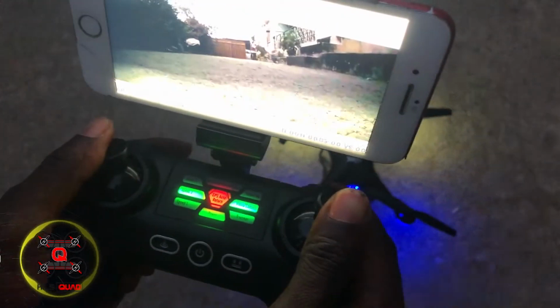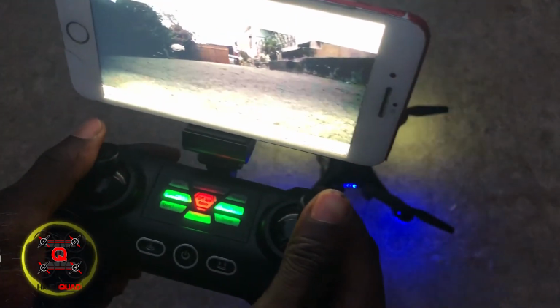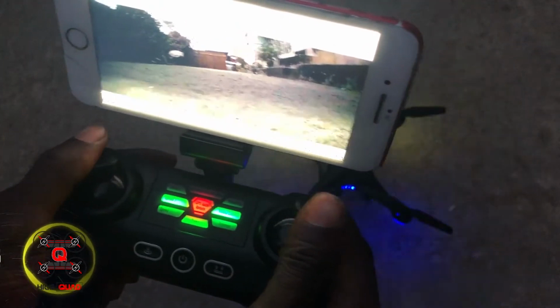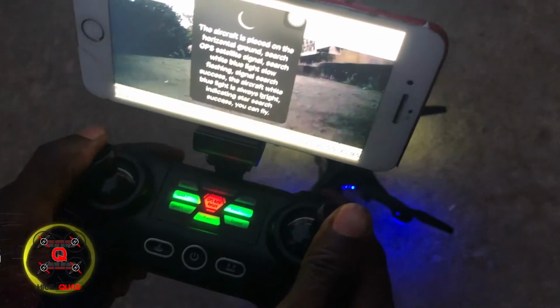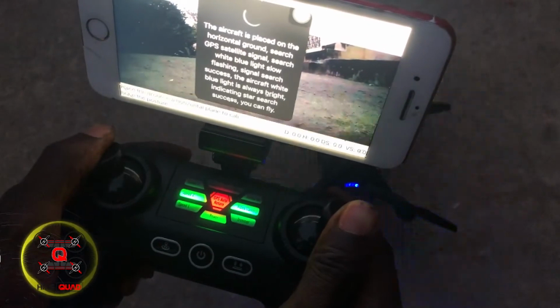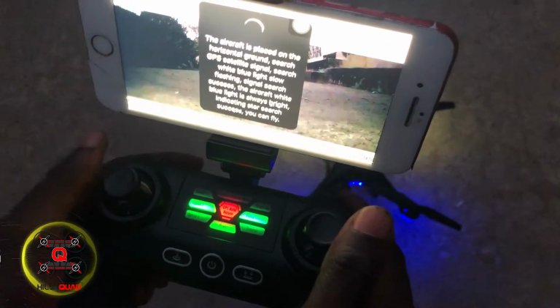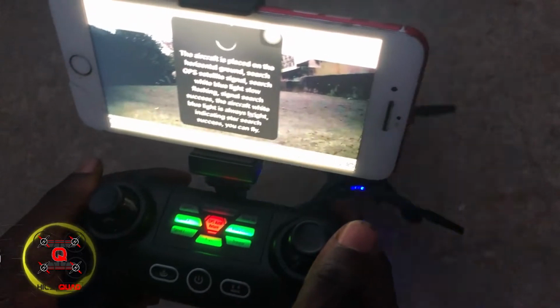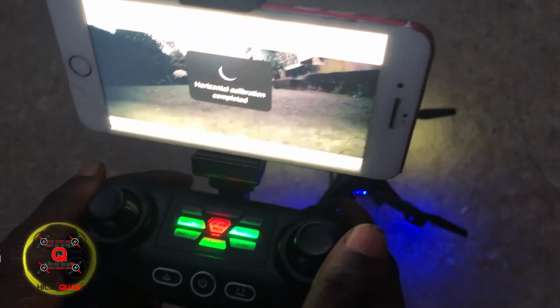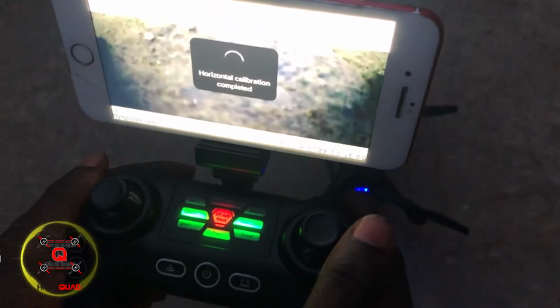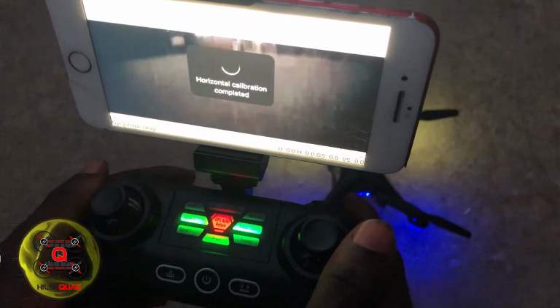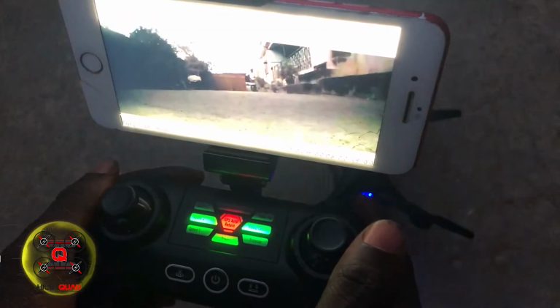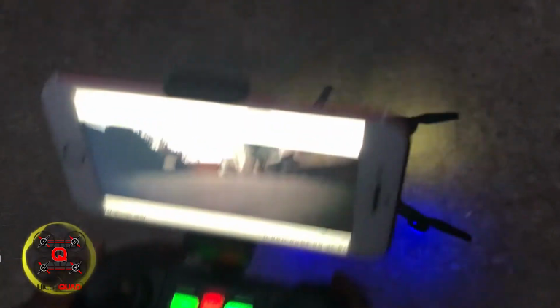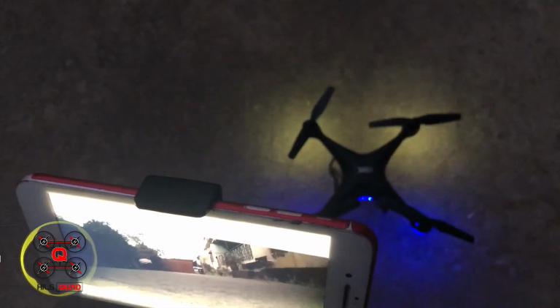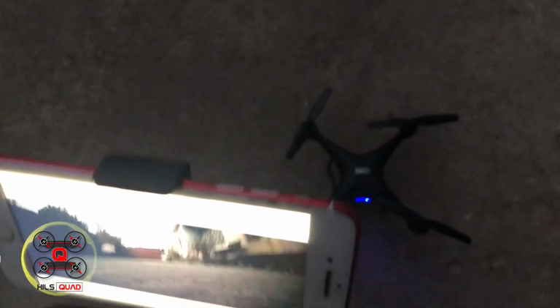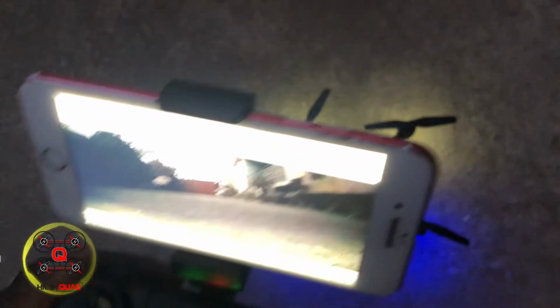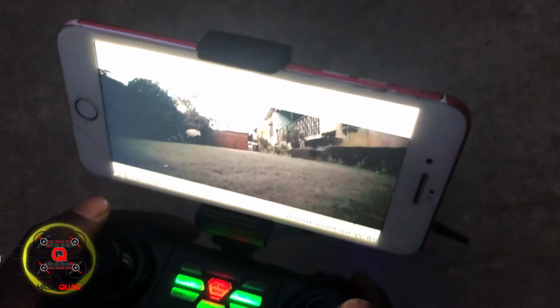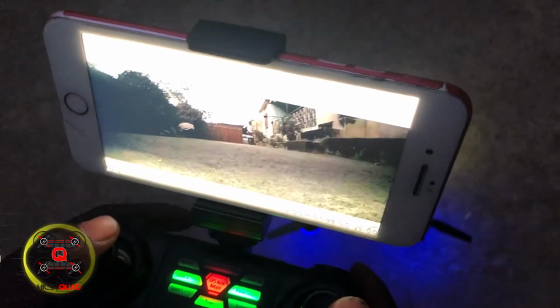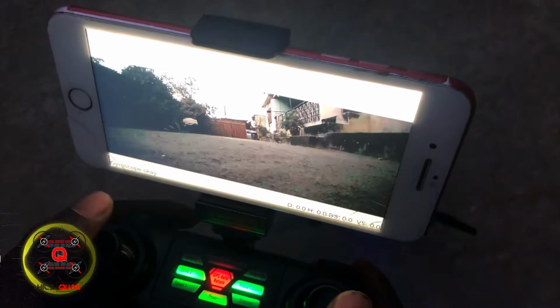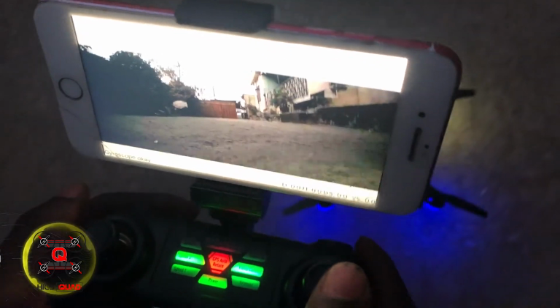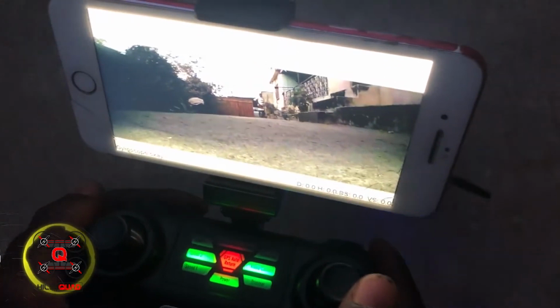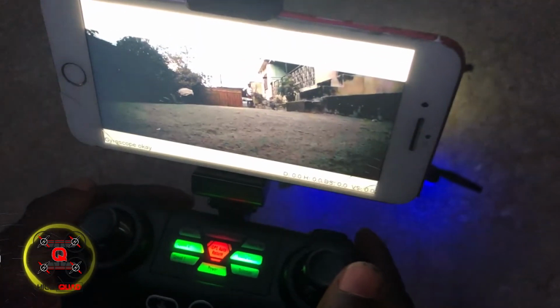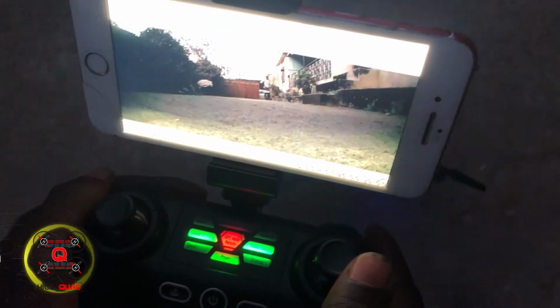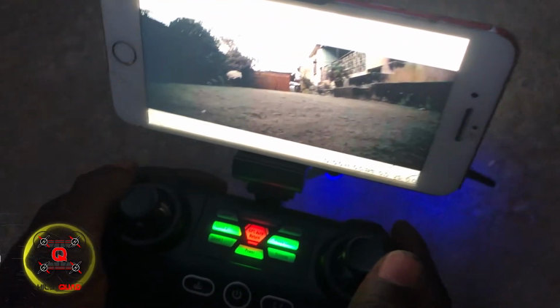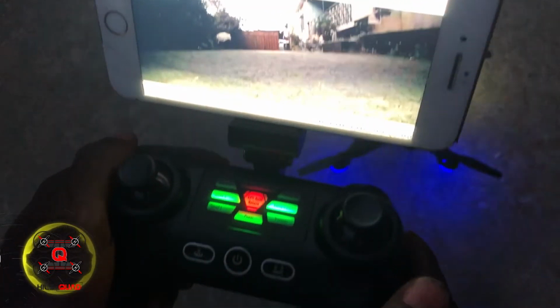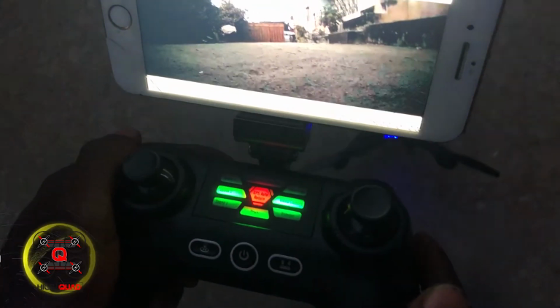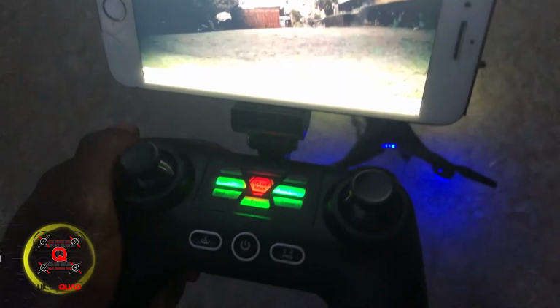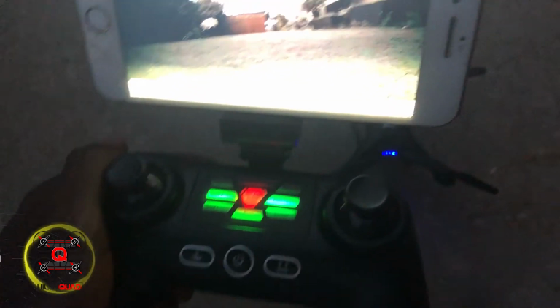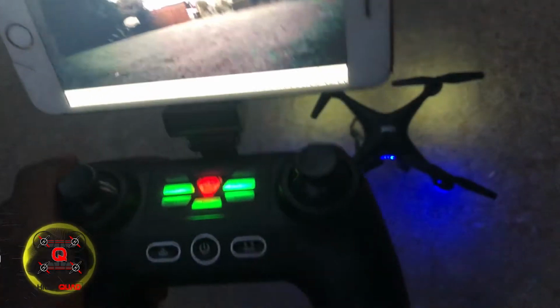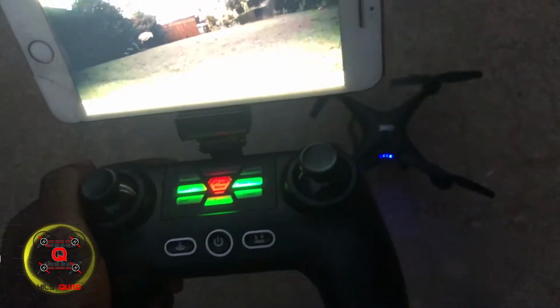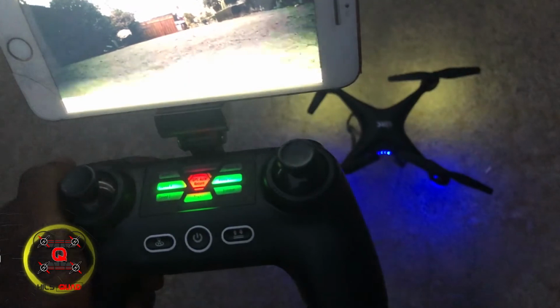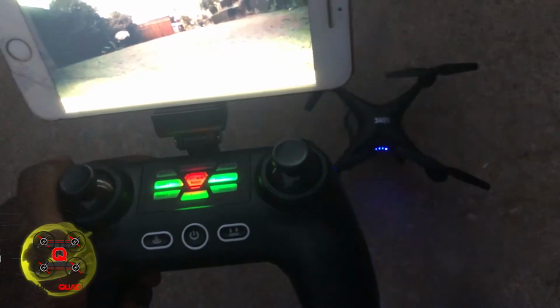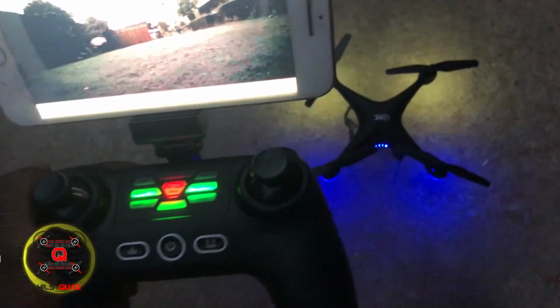Do that all together to calibrate the gyroscope. If you want to know how to do that, press those two joystick buttons together at the same time — that calibrates the gyroscope.